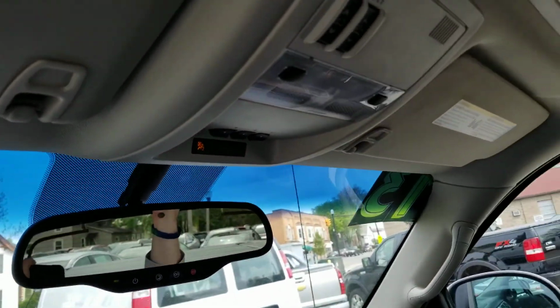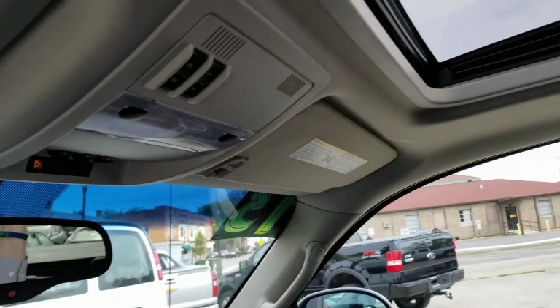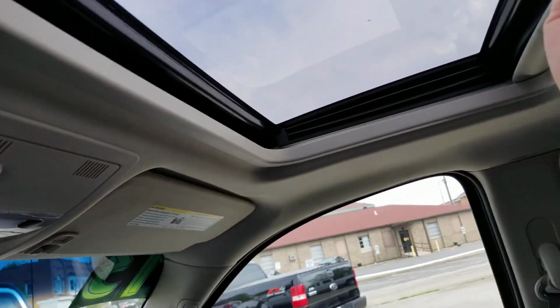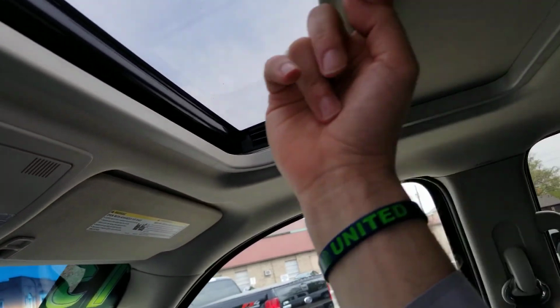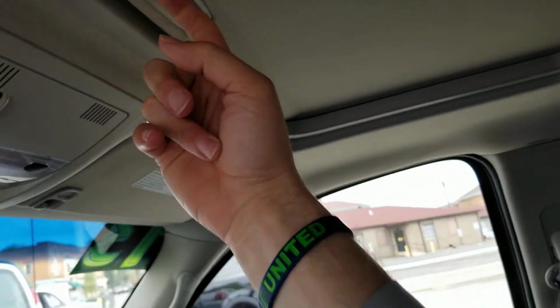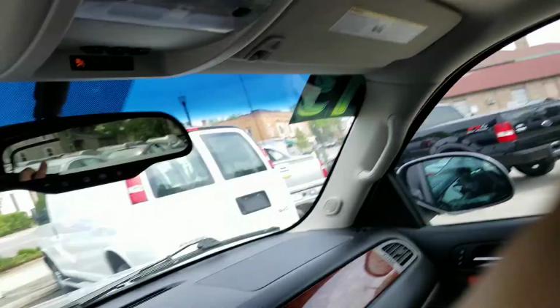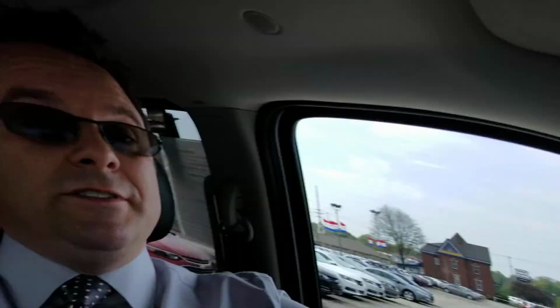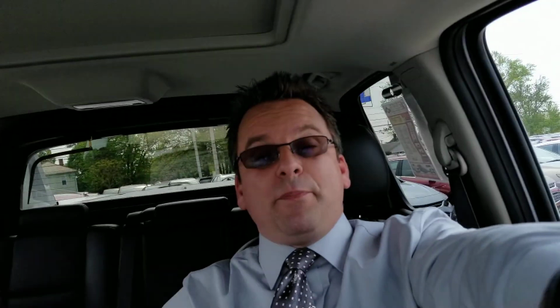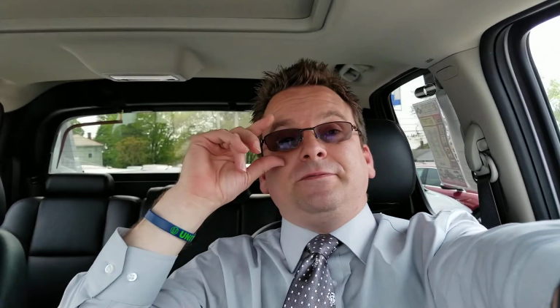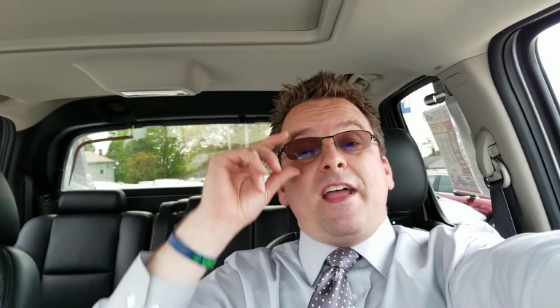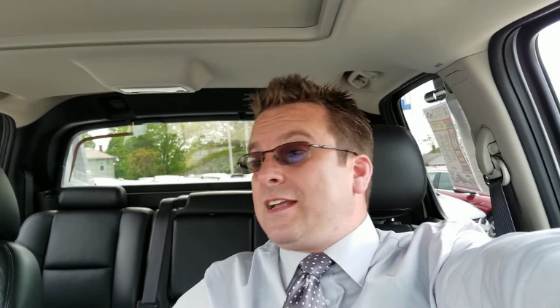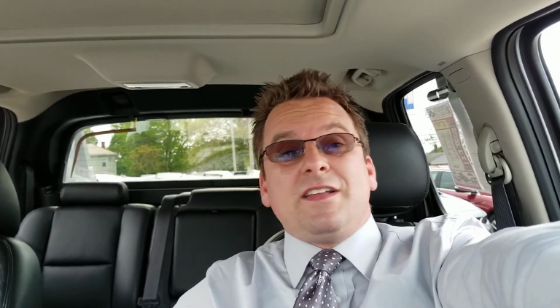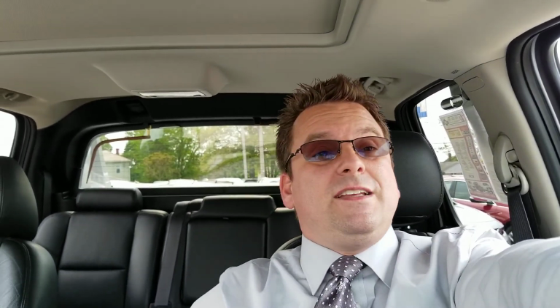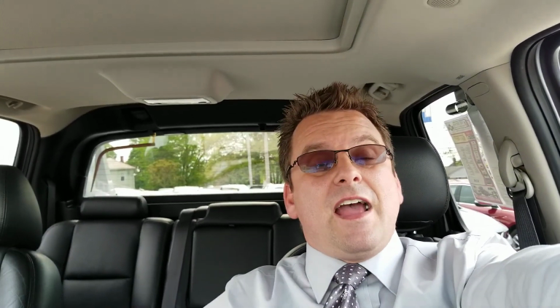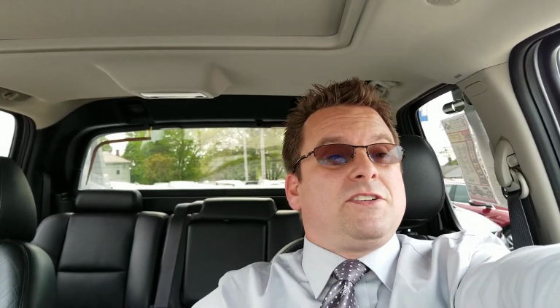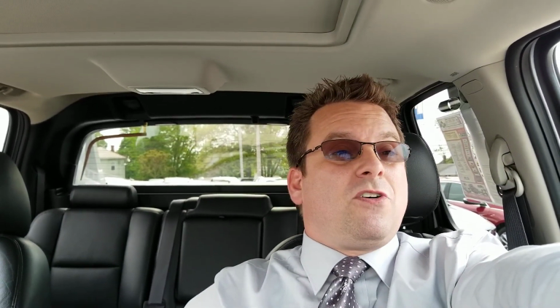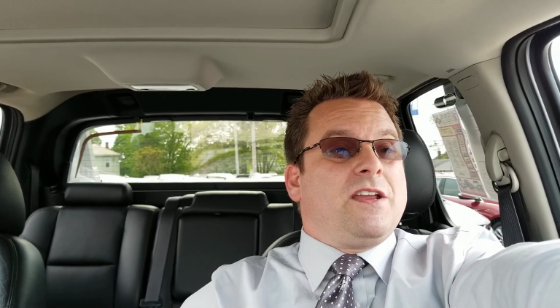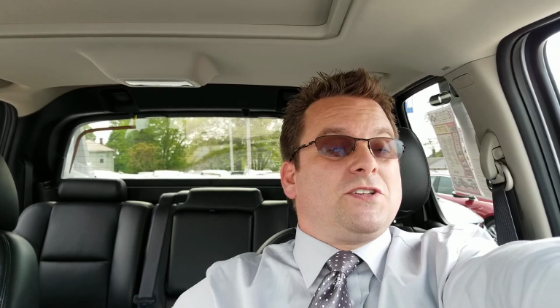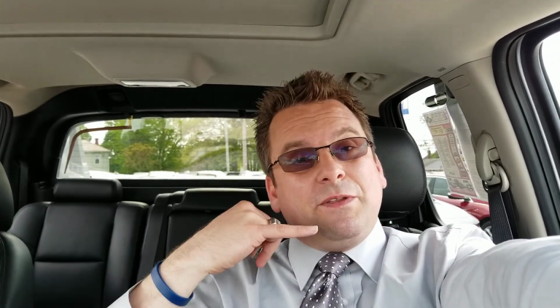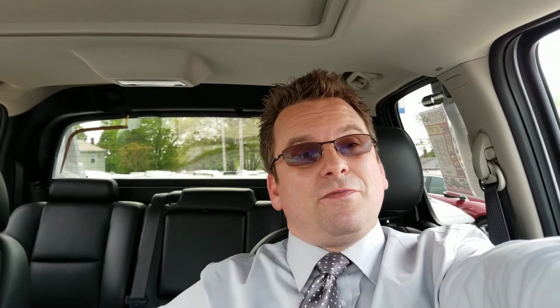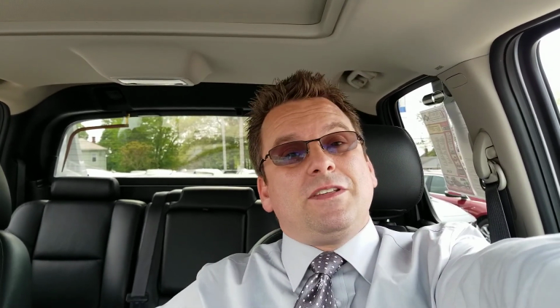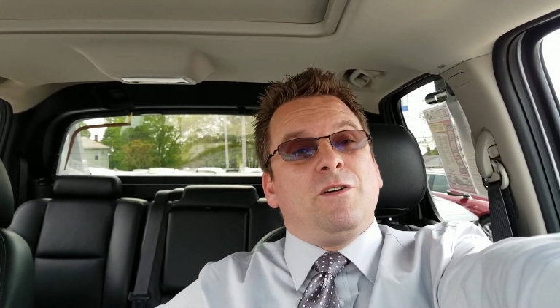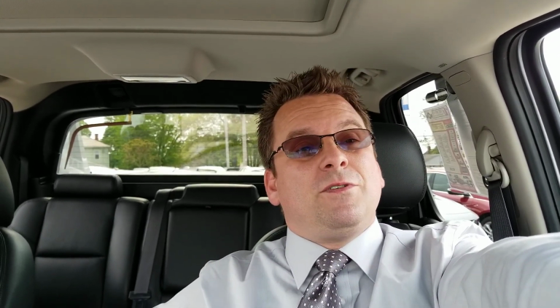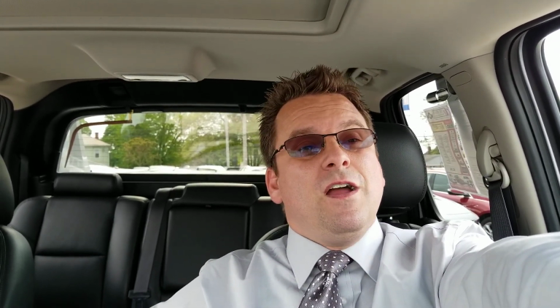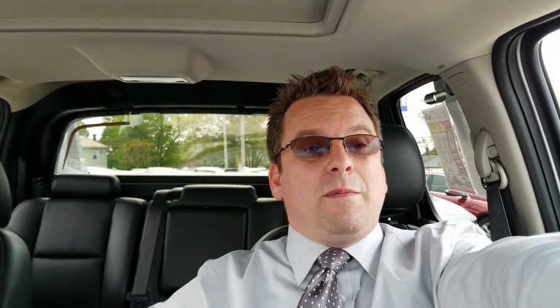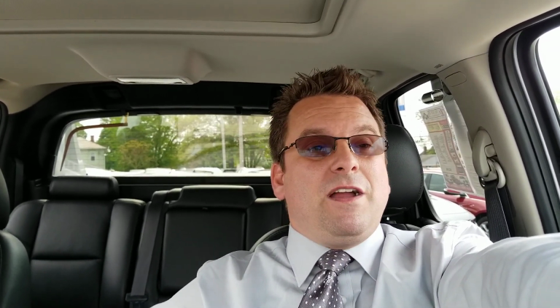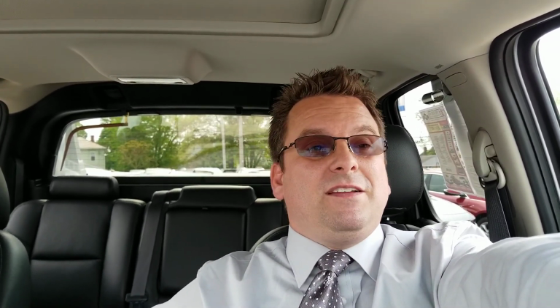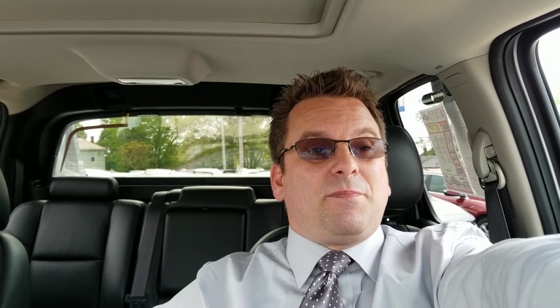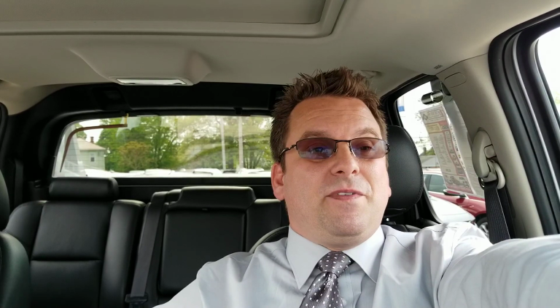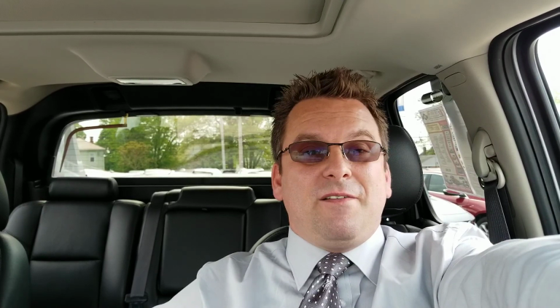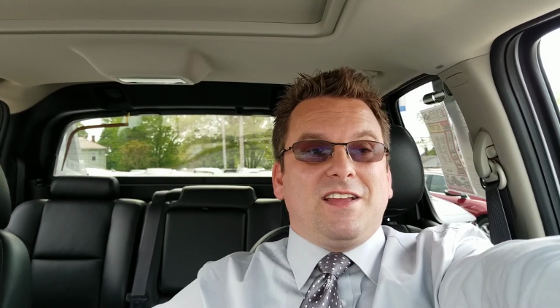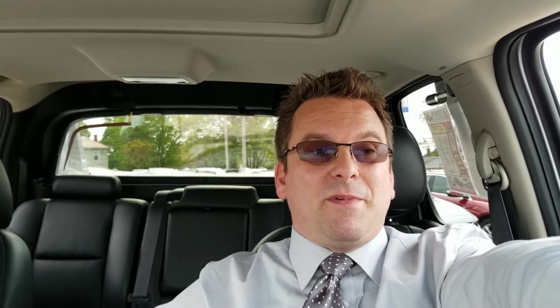And a nice moonroof. There you have it, Bruno — a nice look at this LTZ Avalanche. Give me a call if you have any other questions at 330-507-0502. Remember, when you buy from me, it's like buying from family. Have a great day. Bye now.